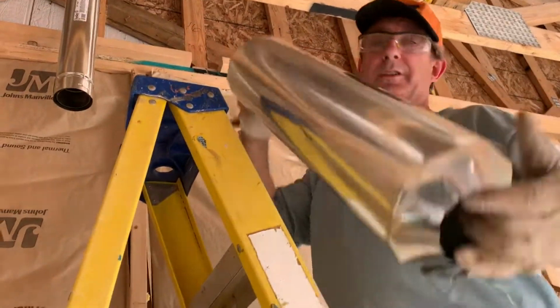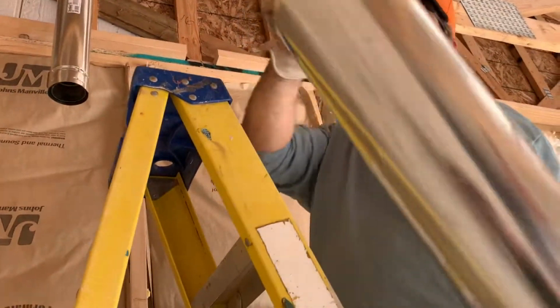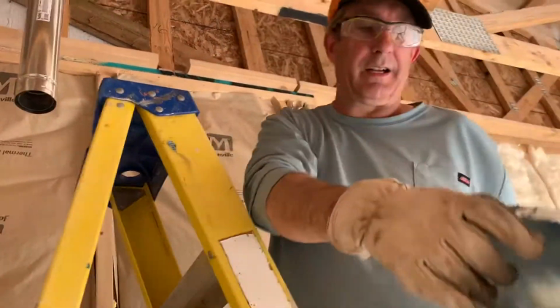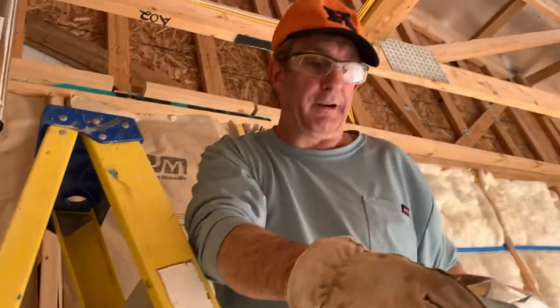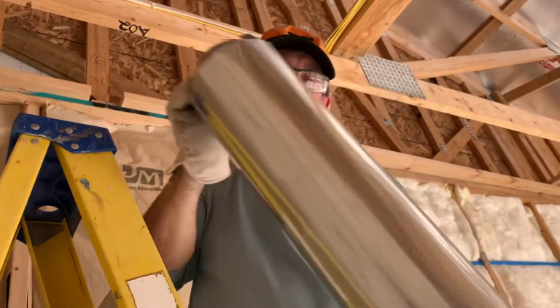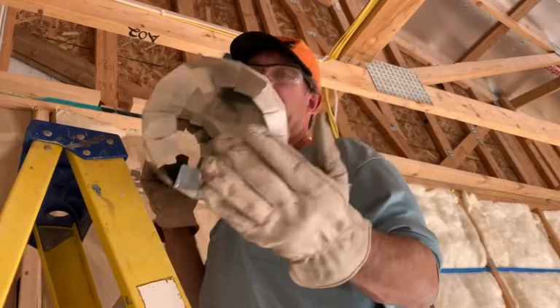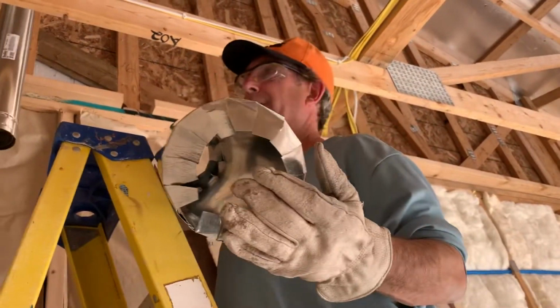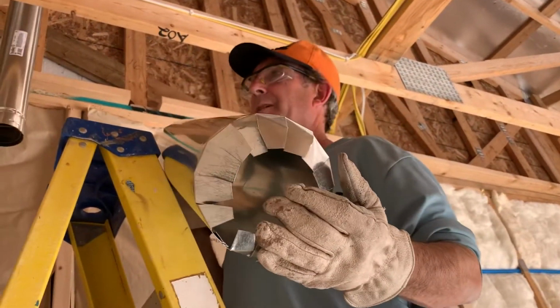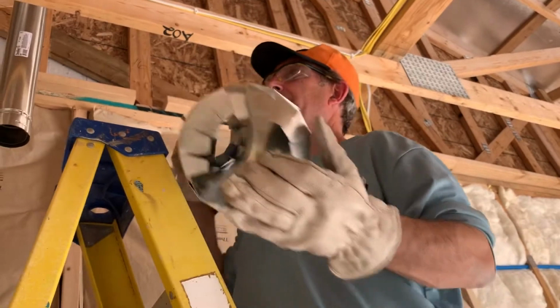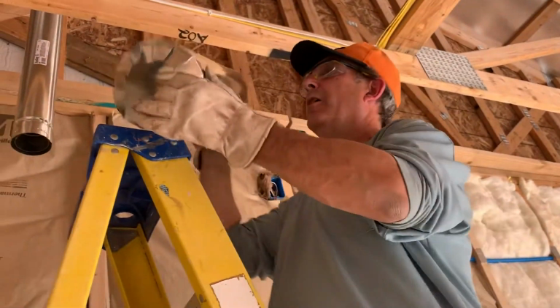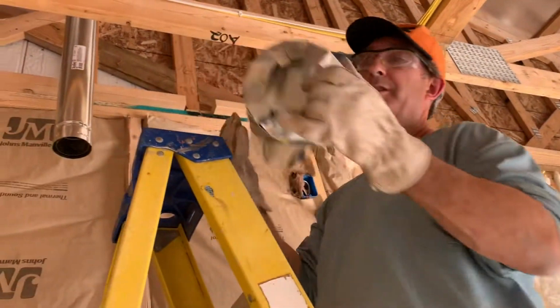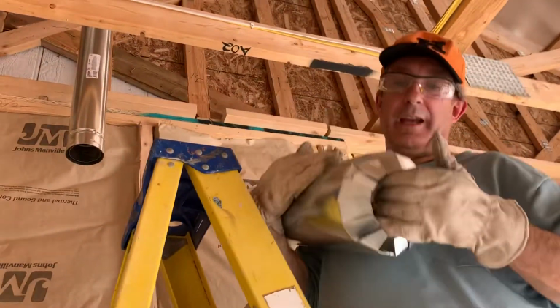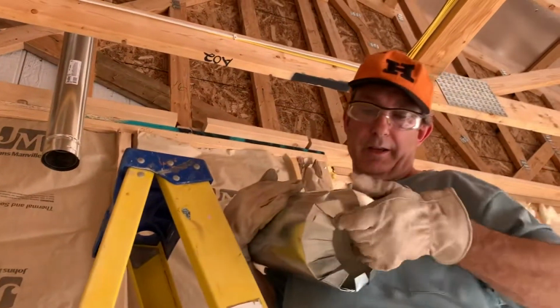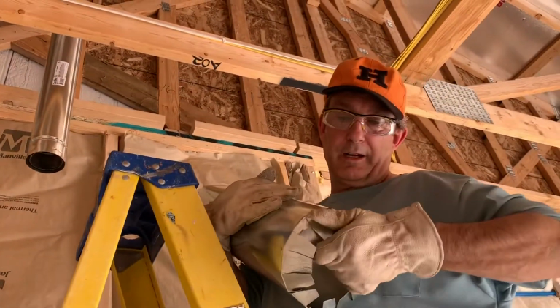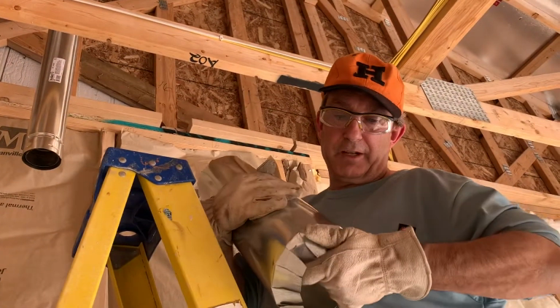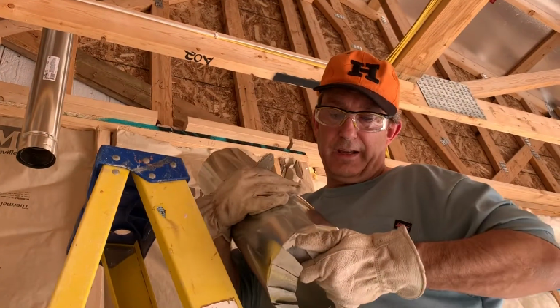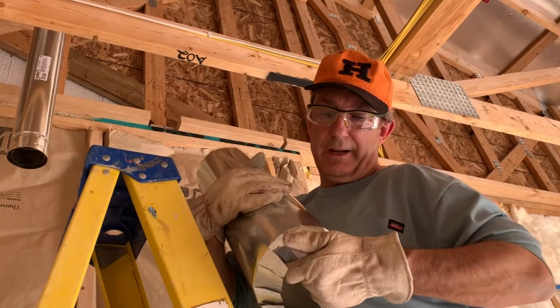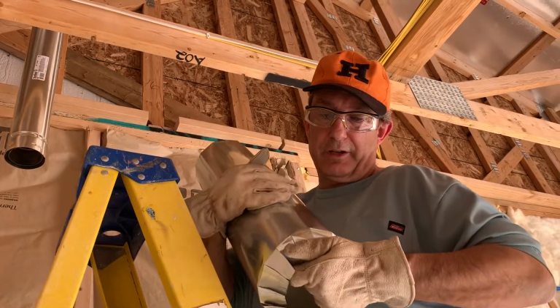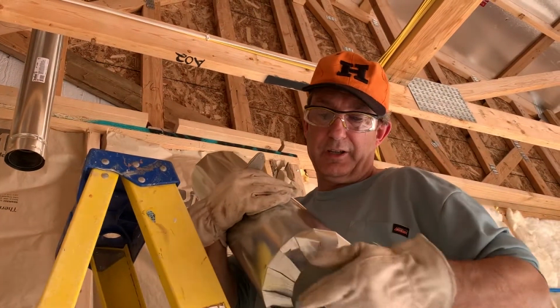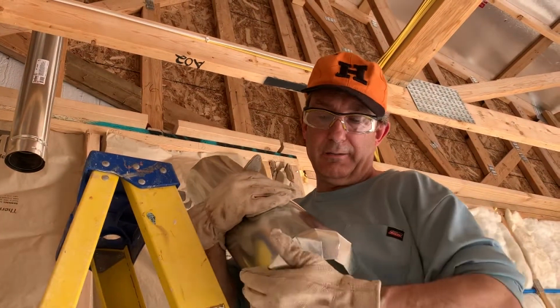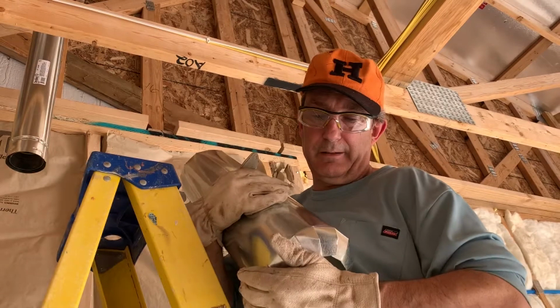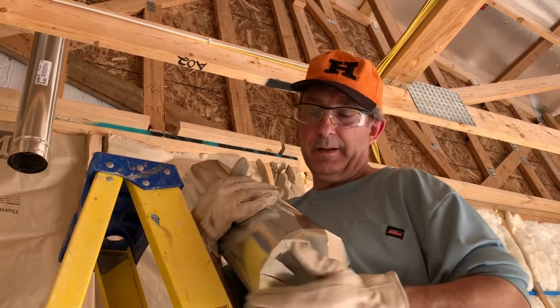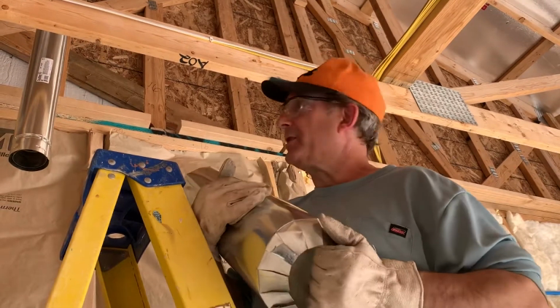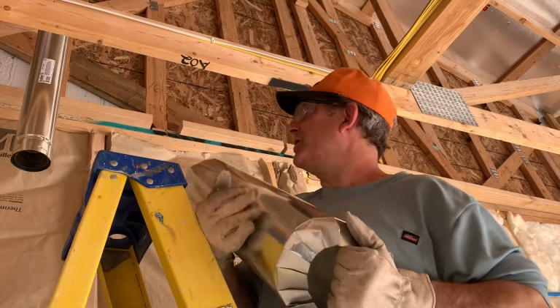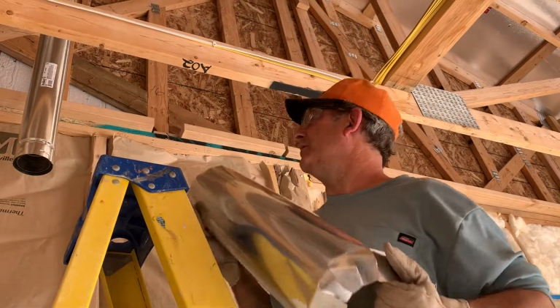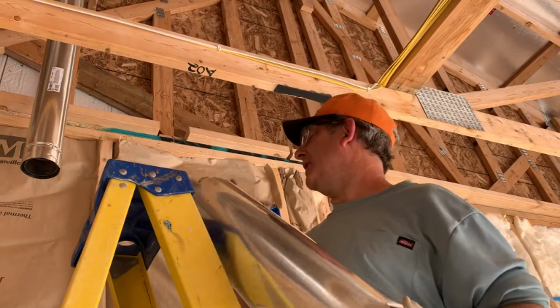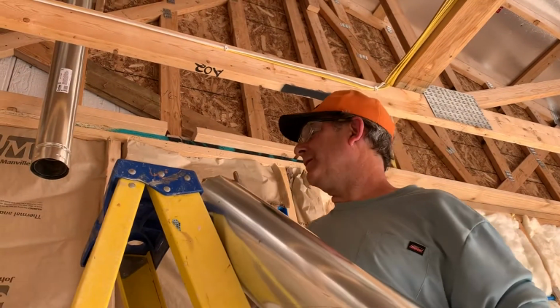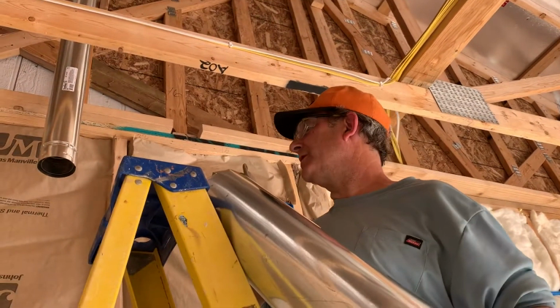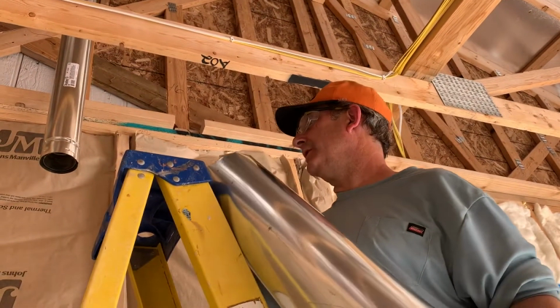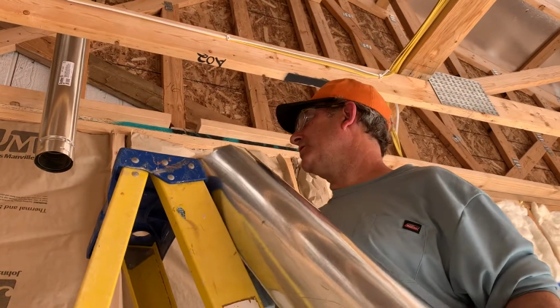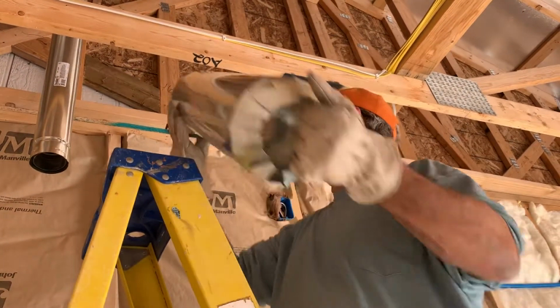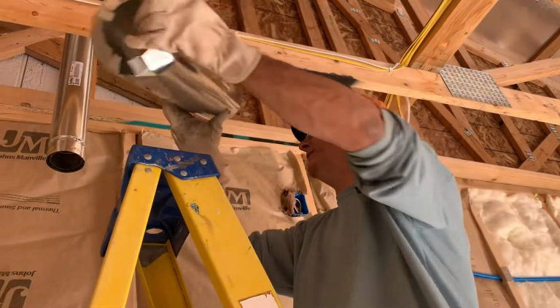So I have a top here and I have a bottom here. All we do is it'll be a compression fit right here. We just crush this in a little bit so it'll stick to it, and the top we have to make just a little bit loose so it slides up in there.